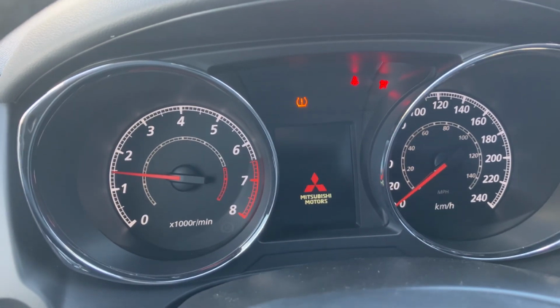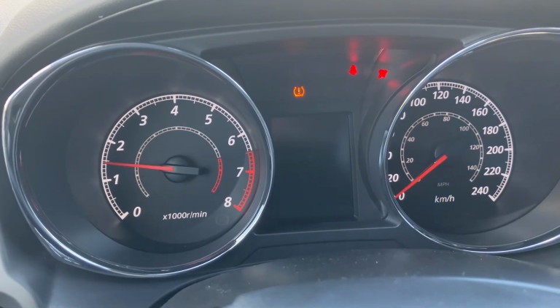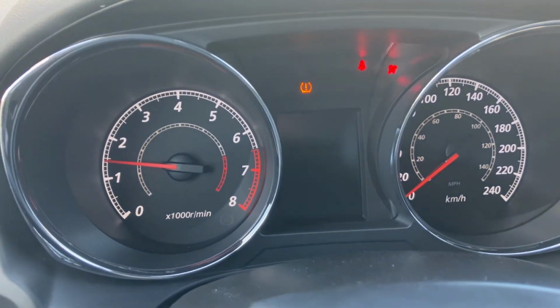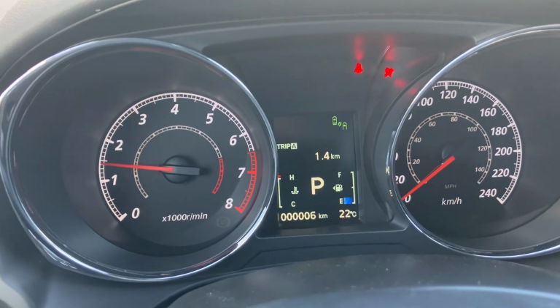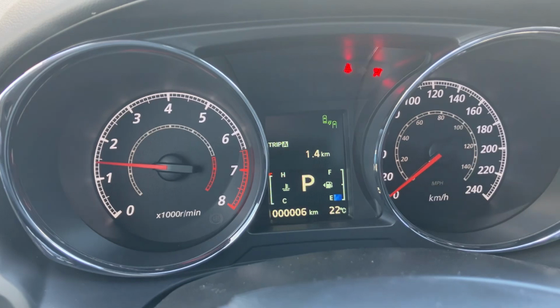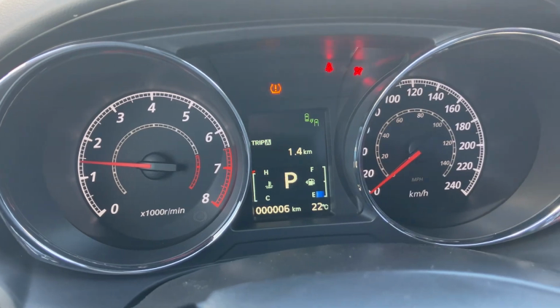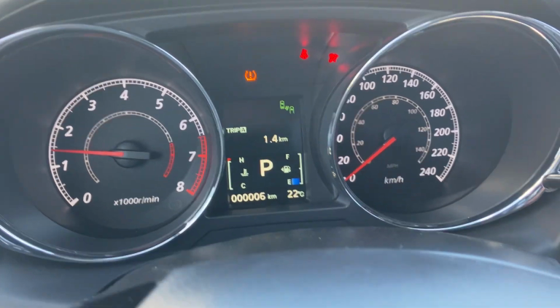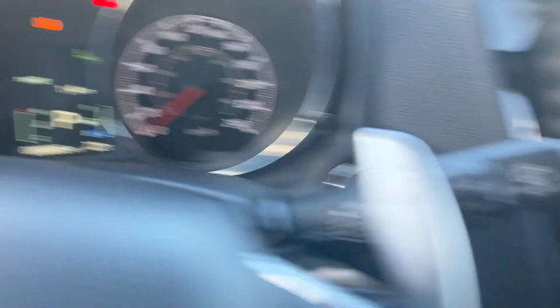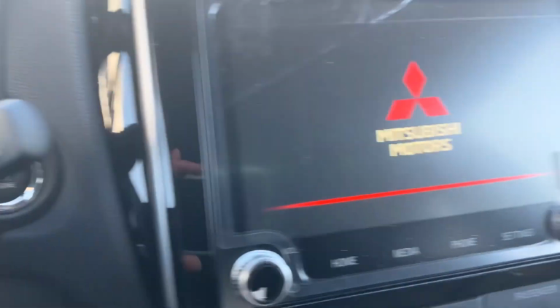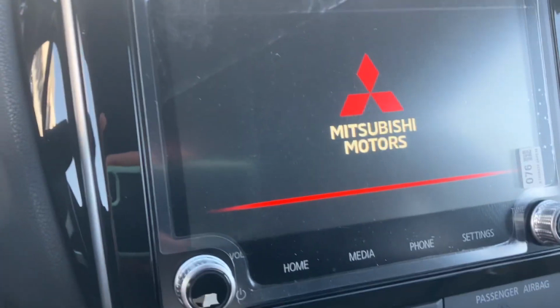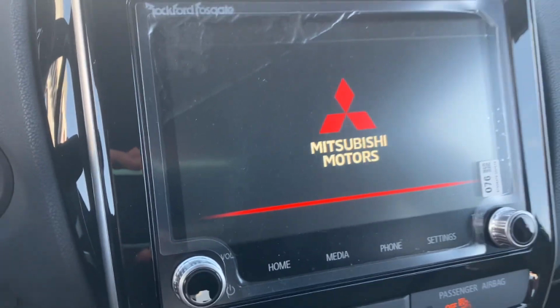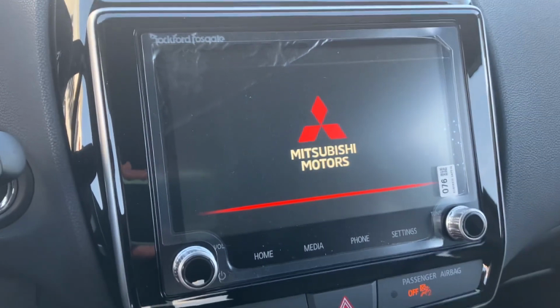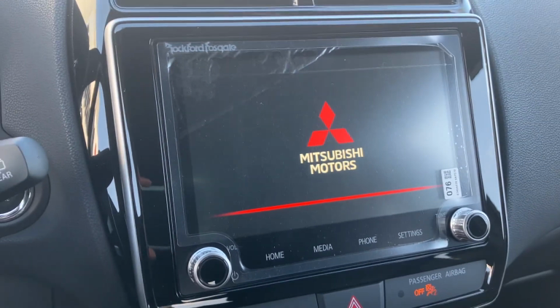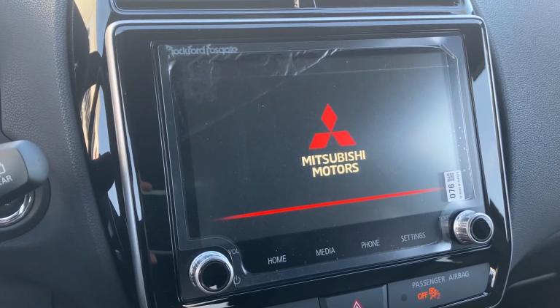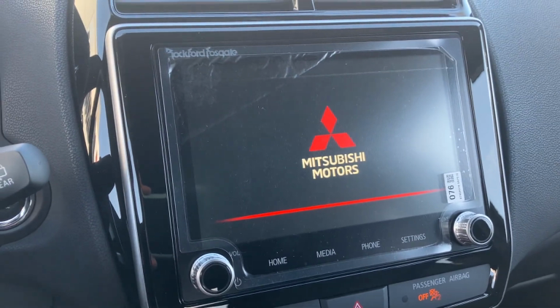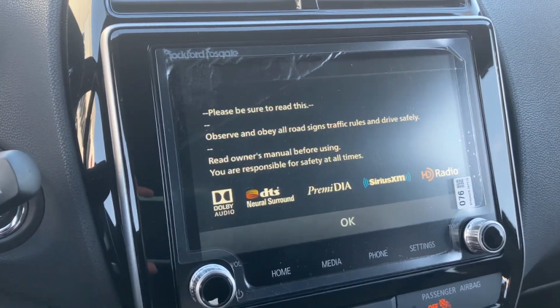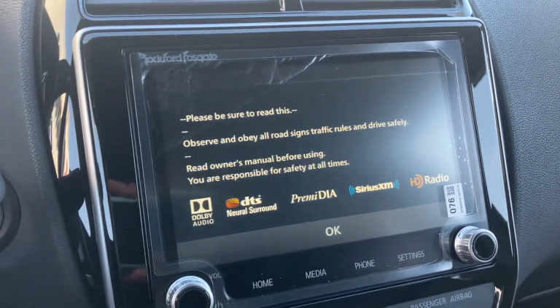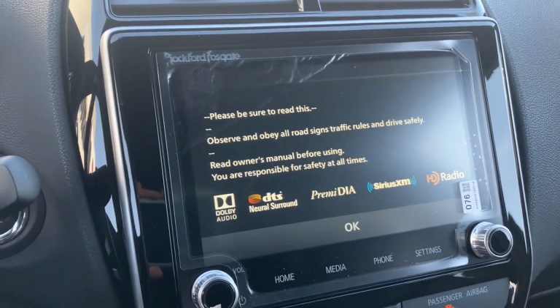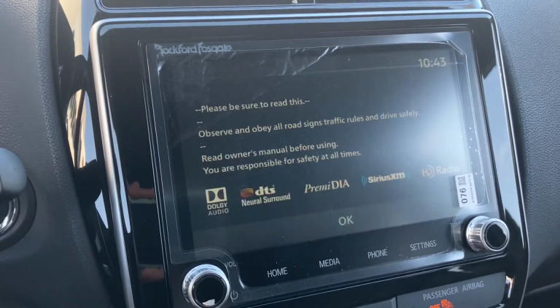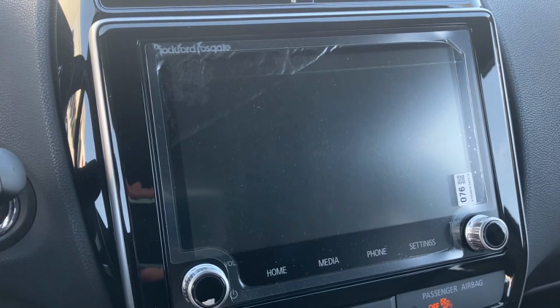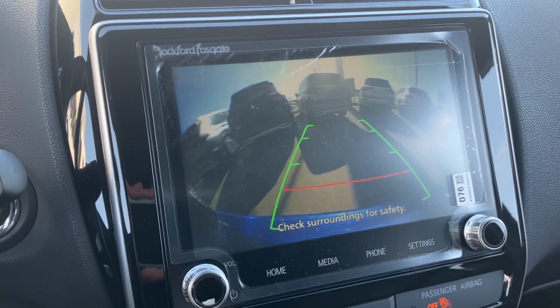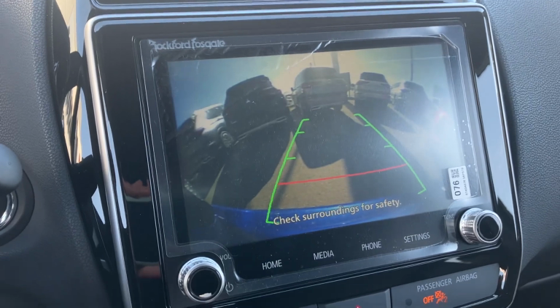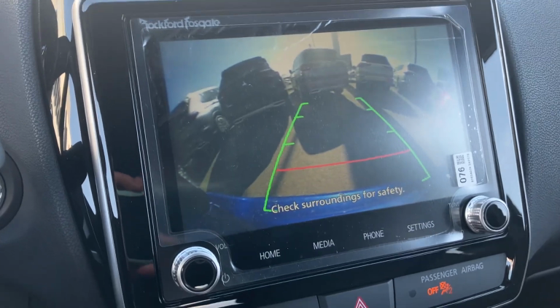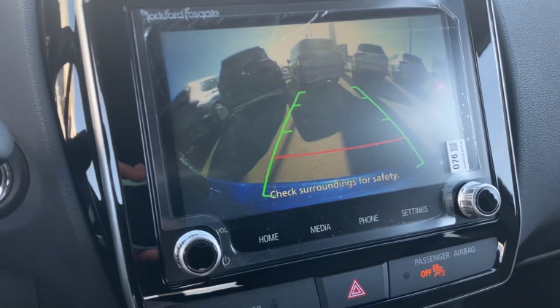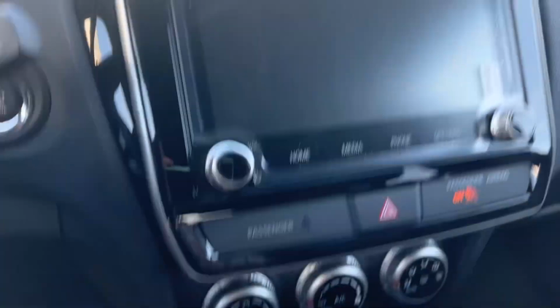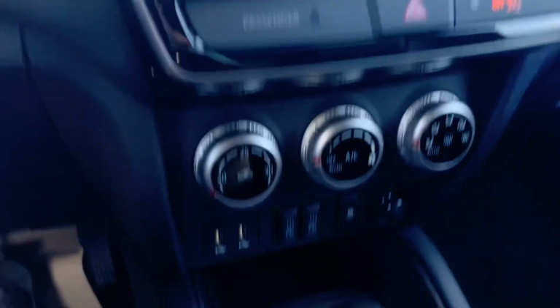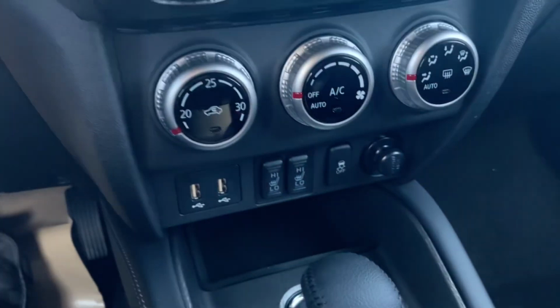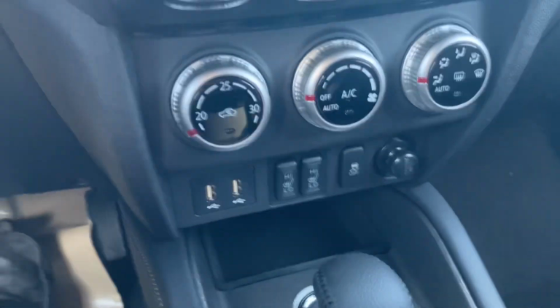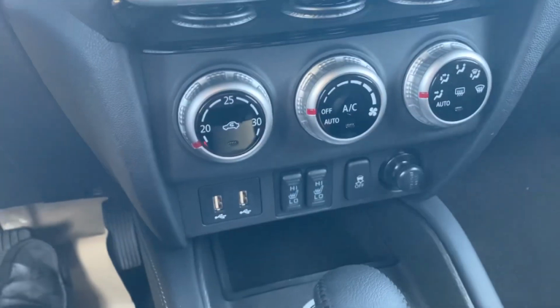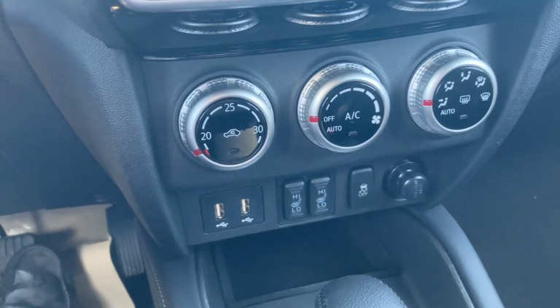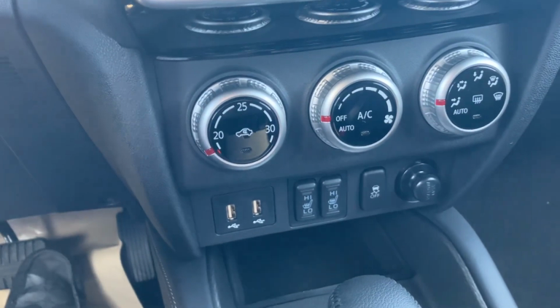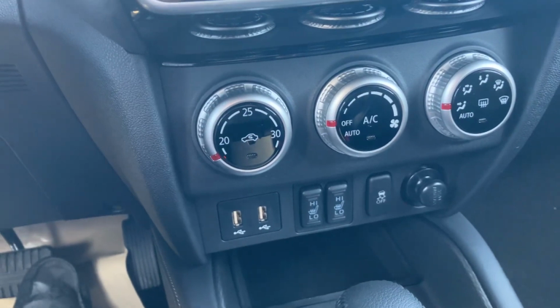Foot on the brake, push to start, and your info screen will show you your fuel economy range and all the other necessities you need. In the center, your touchscreen will also display your backup camera while in reverse and has Android Auto and Apple CarPlay.